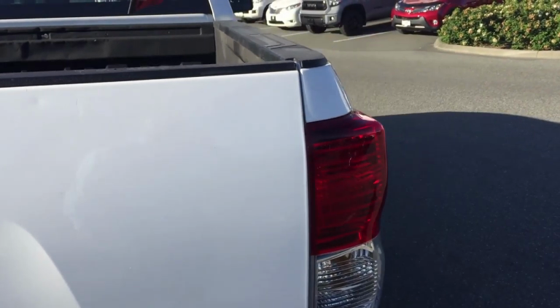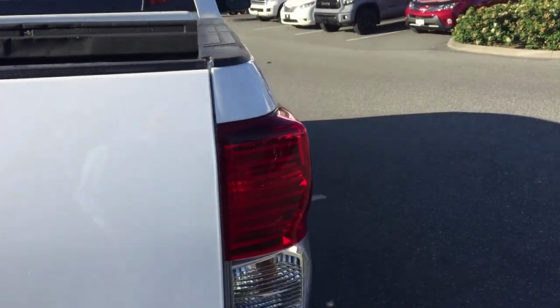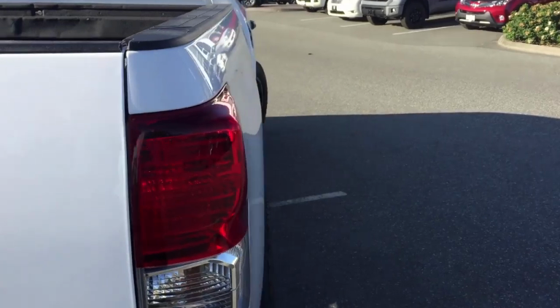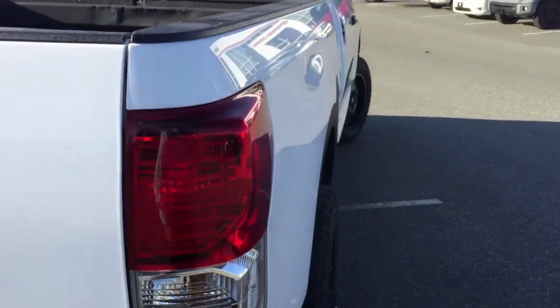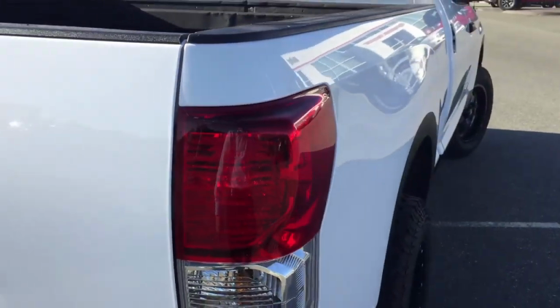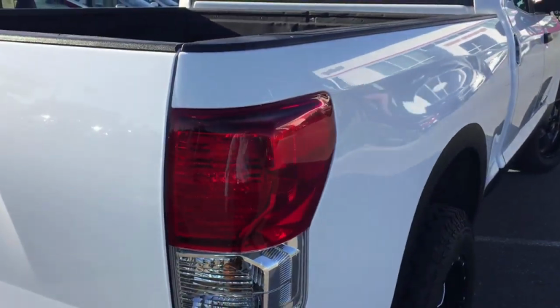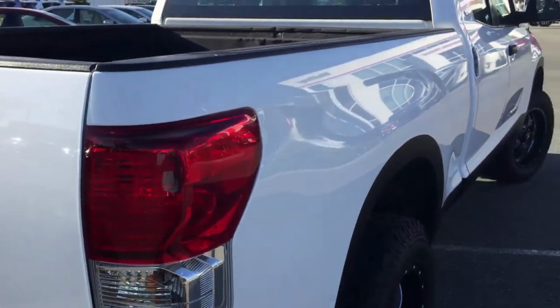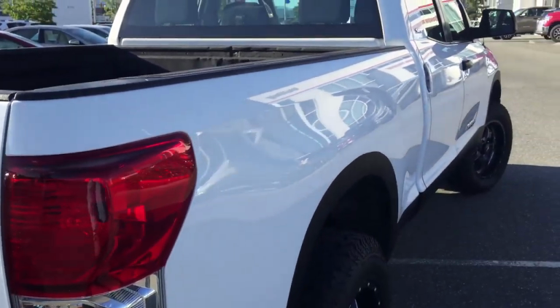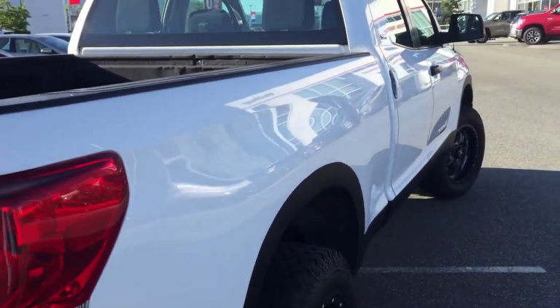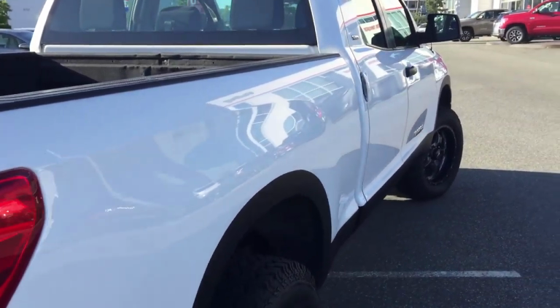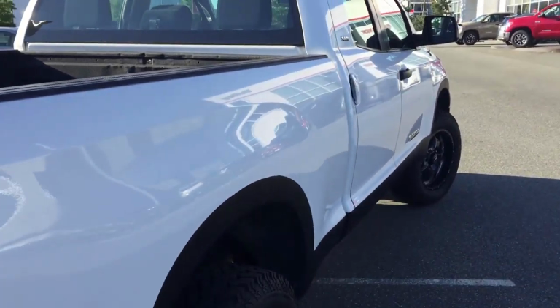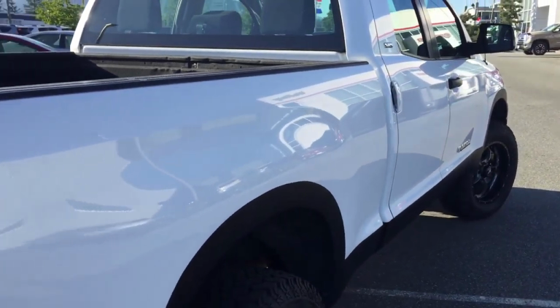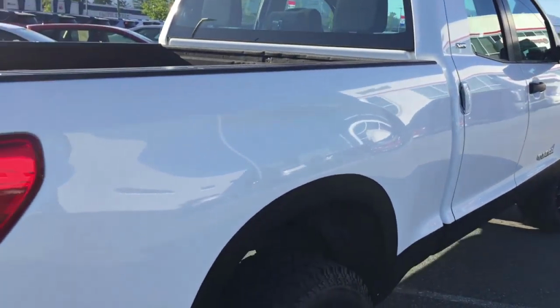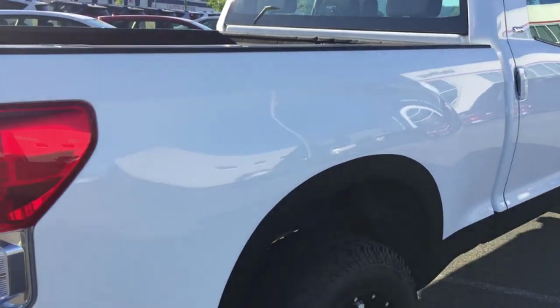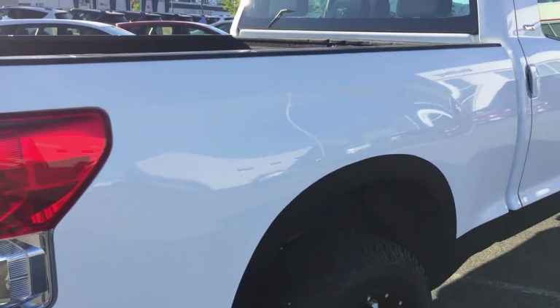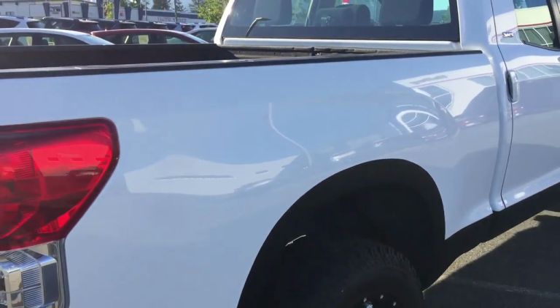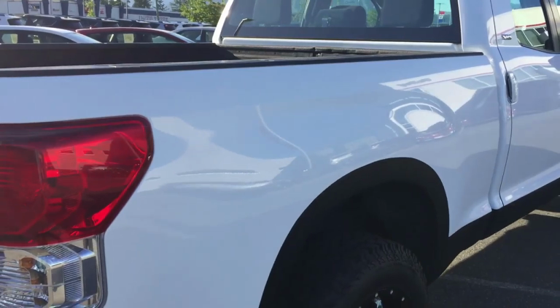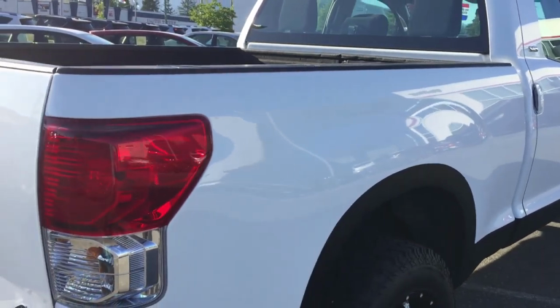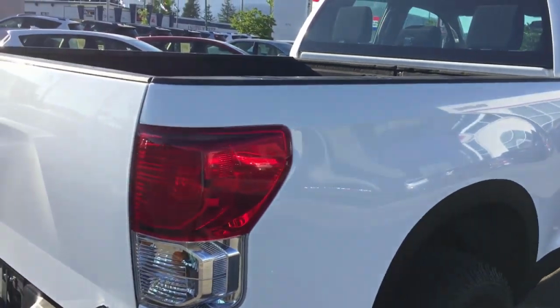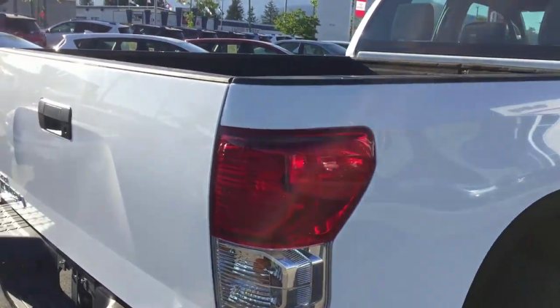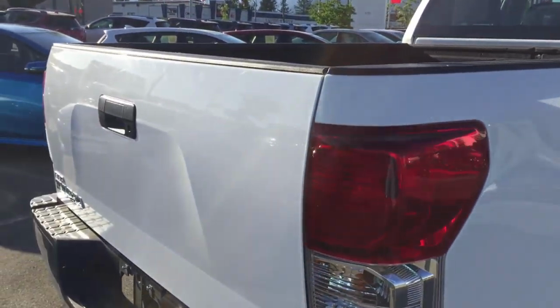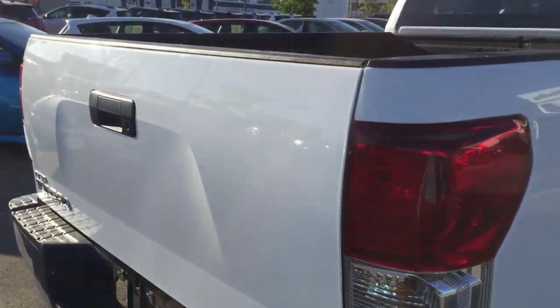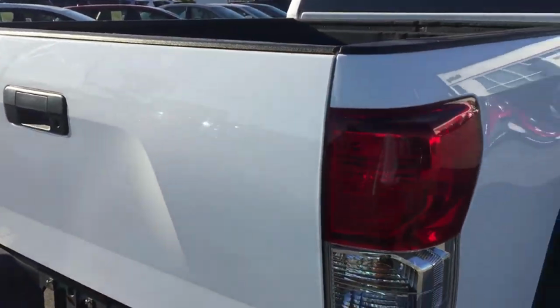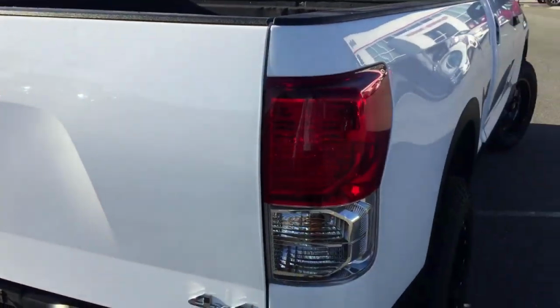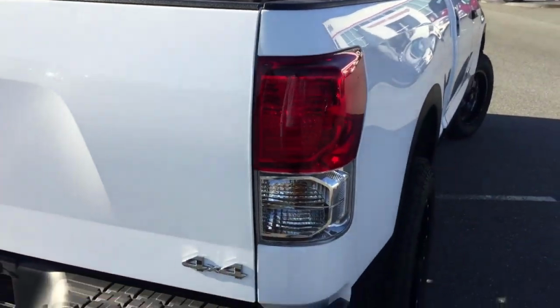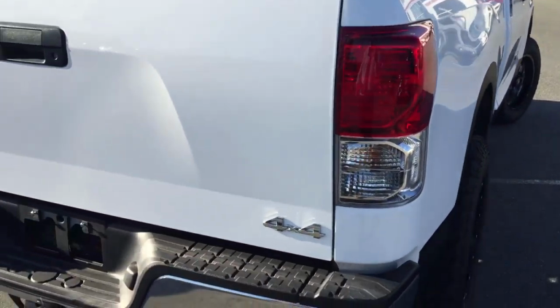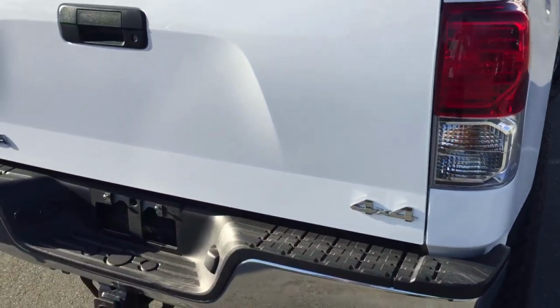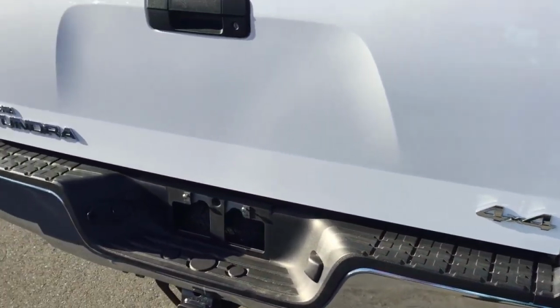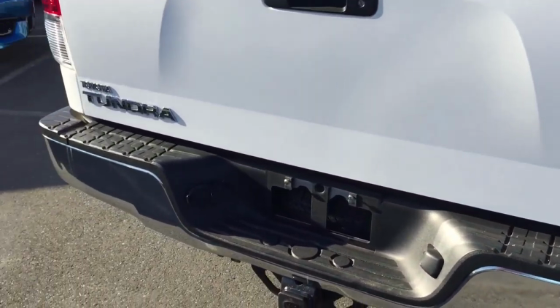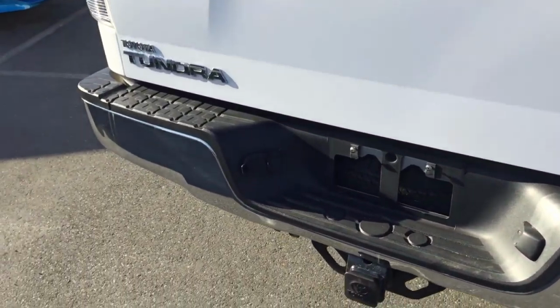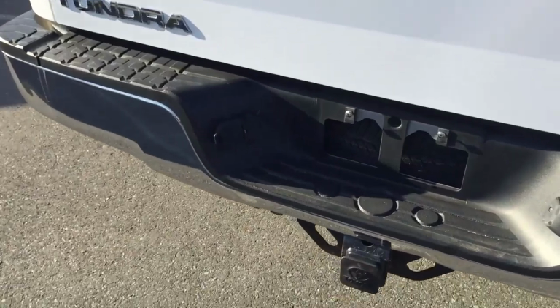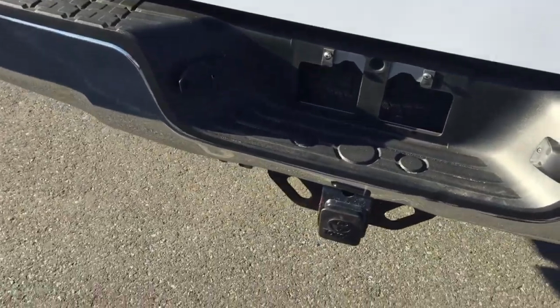The other cool thing about this truck is that it is a six-seater. That's super important for a lot of people. They like to use this instead of having a van, so this will seat six with three up front and three in the back.